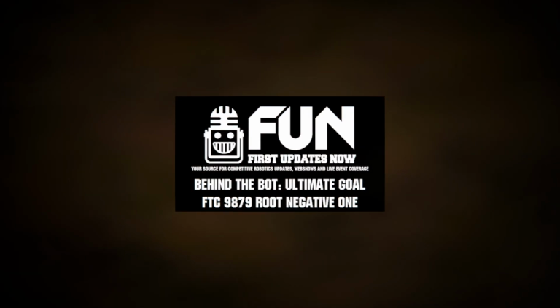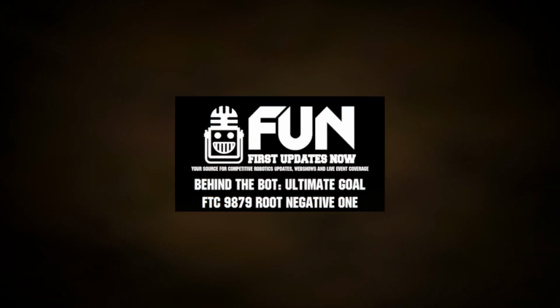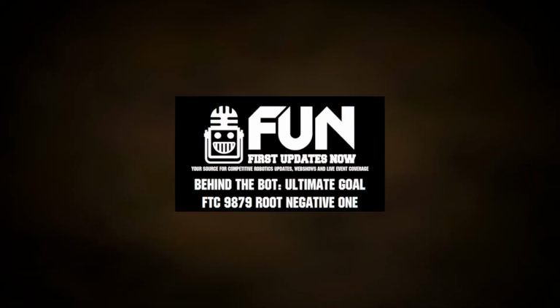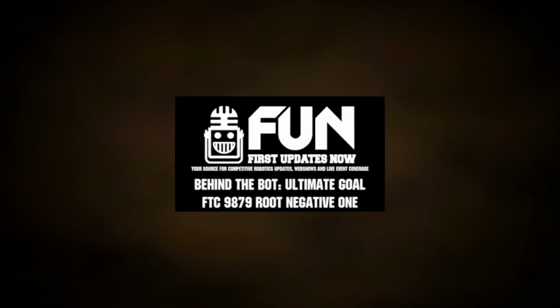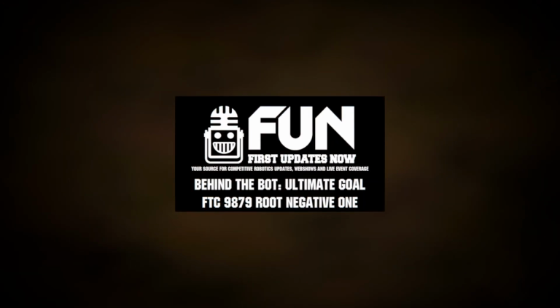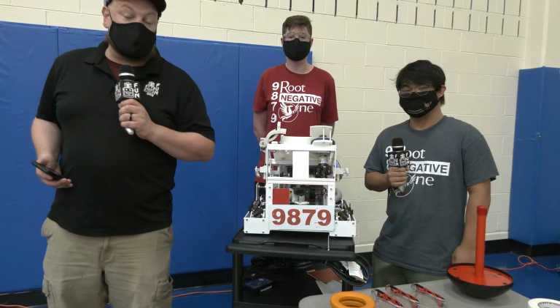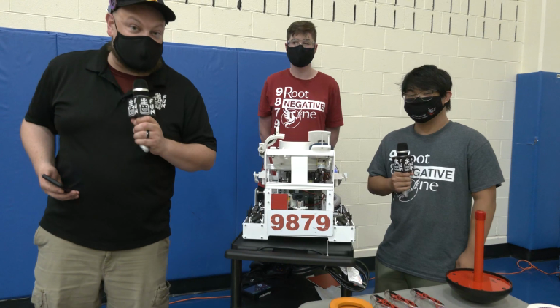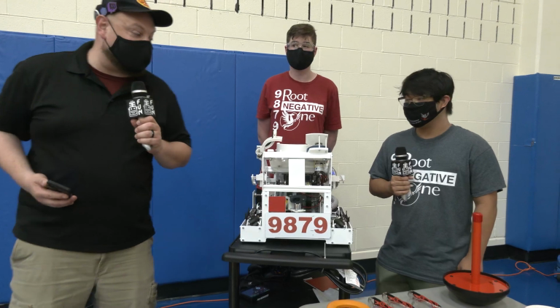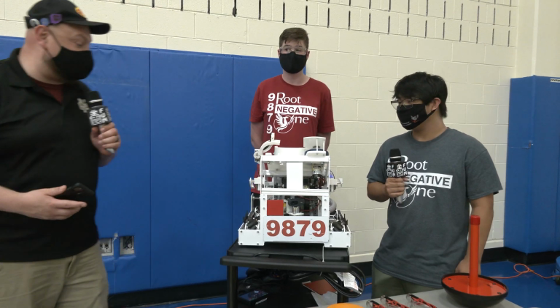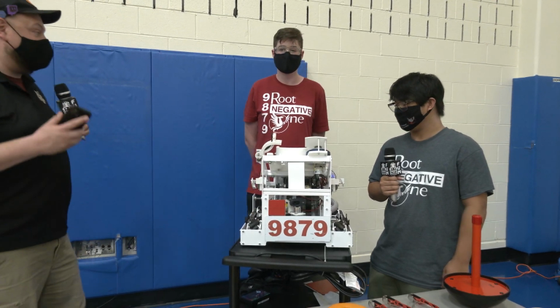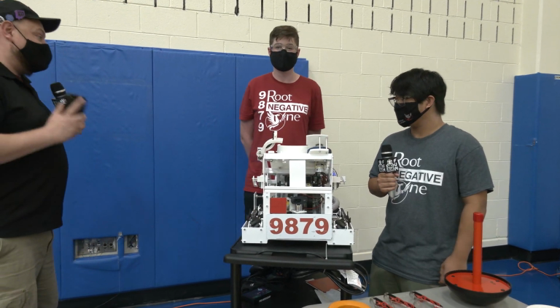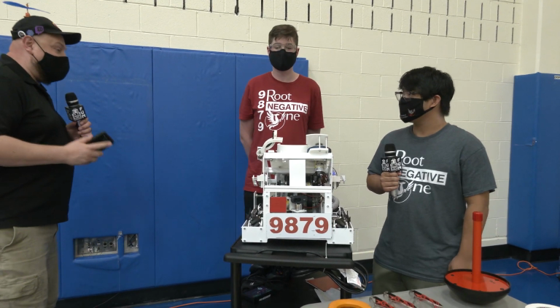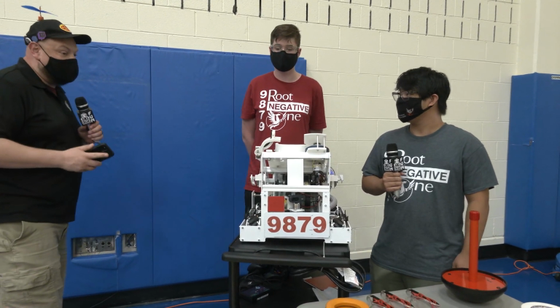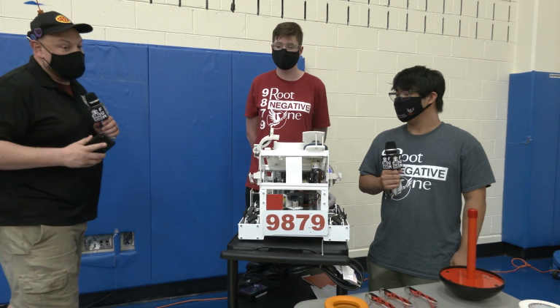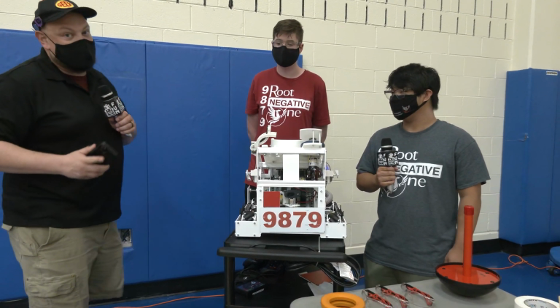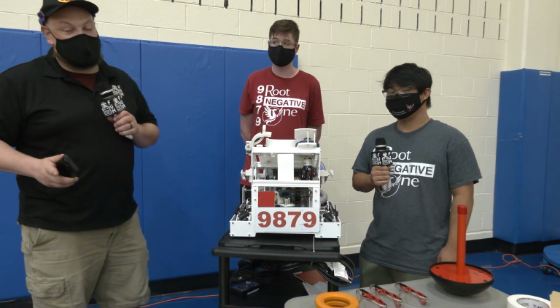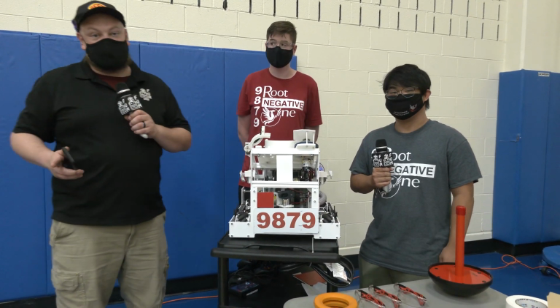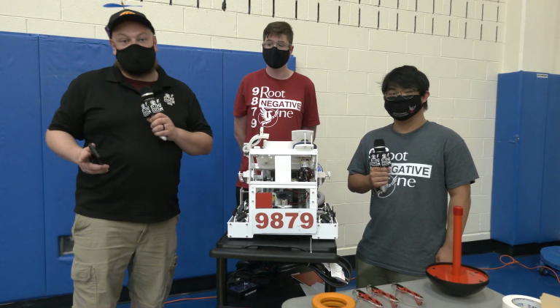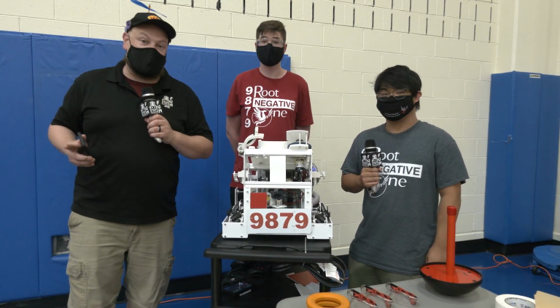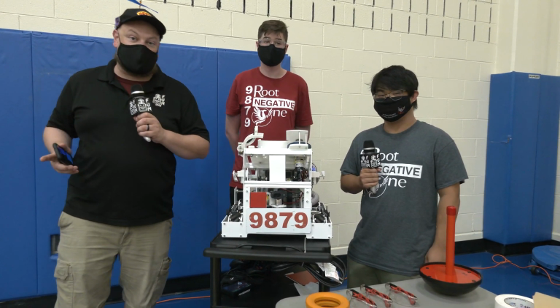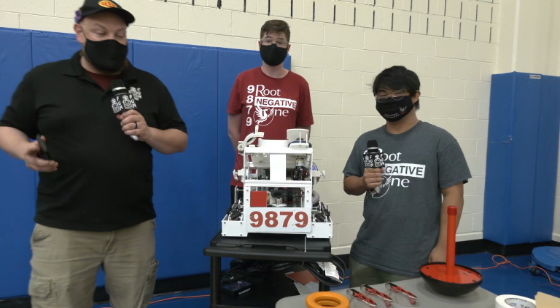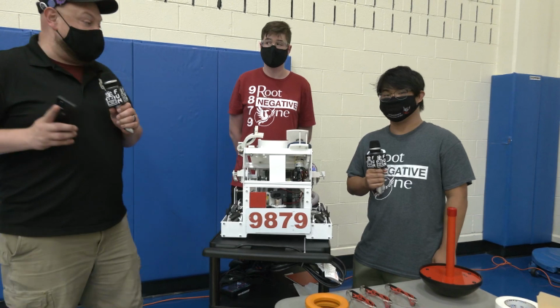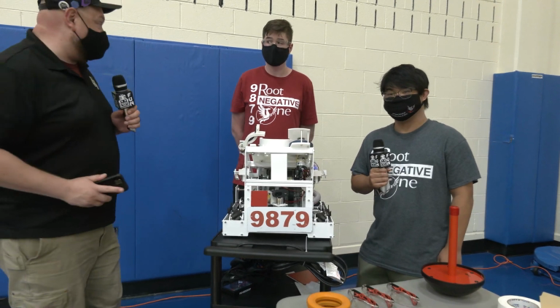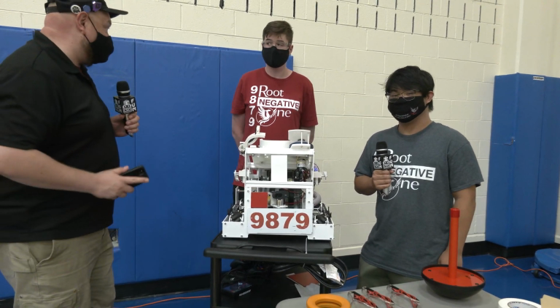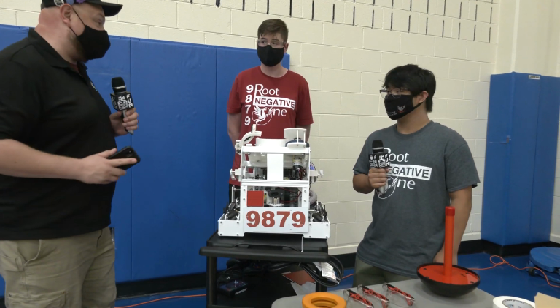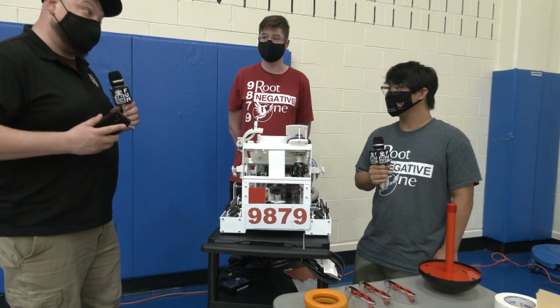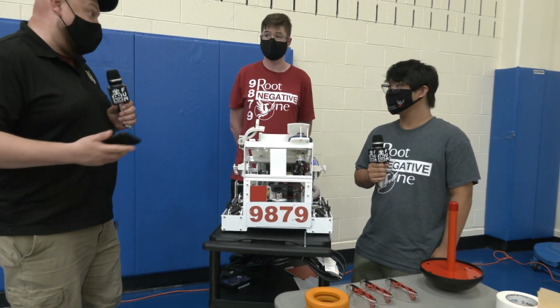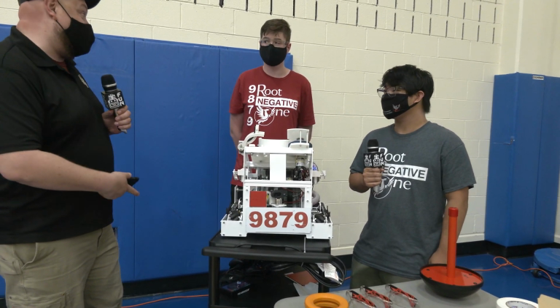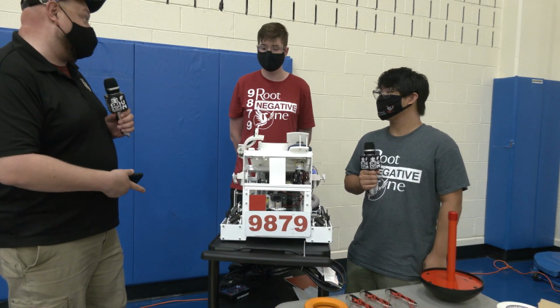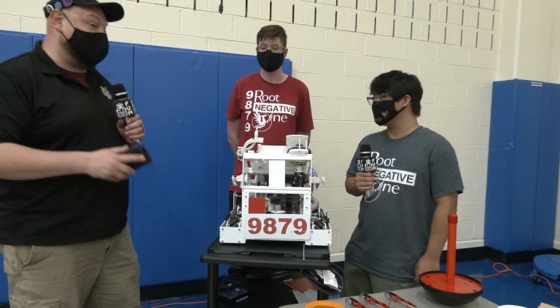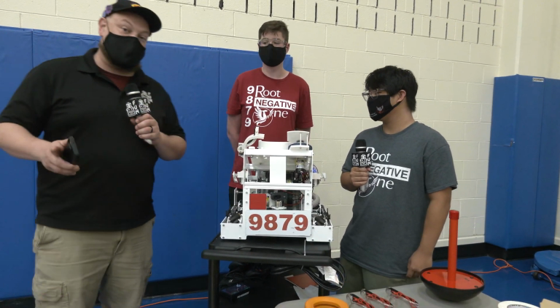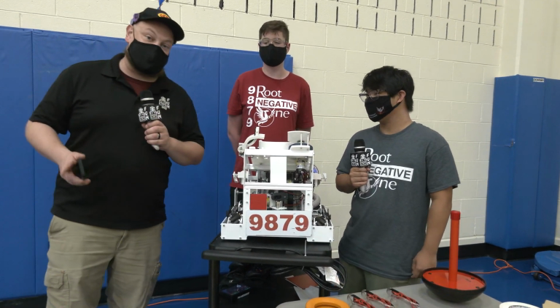Hey everybody, it's Tyler here checking out the Chicago Robotics Invitational with team number 9879, Route Negative One, coming in from Springdale, Arkansas. They've had a phenomenal season this year and in the past as well, but let's talk about this year.